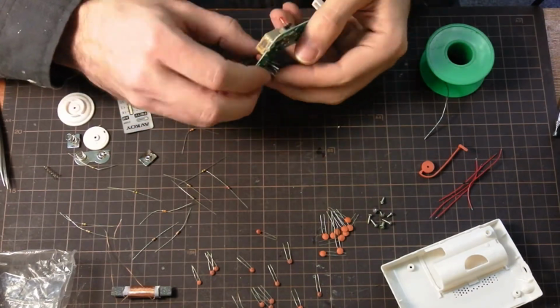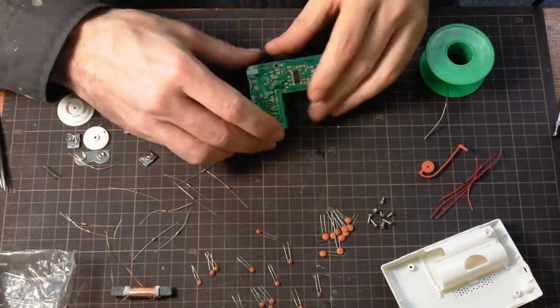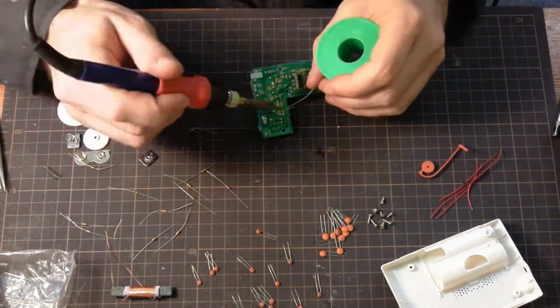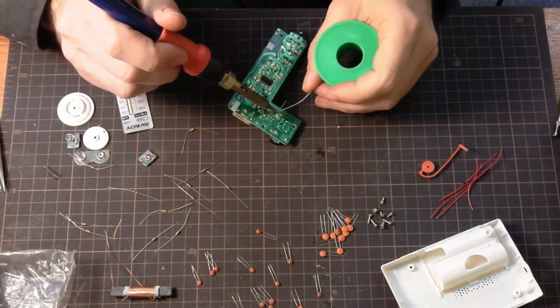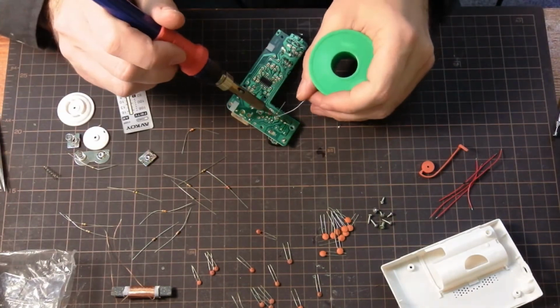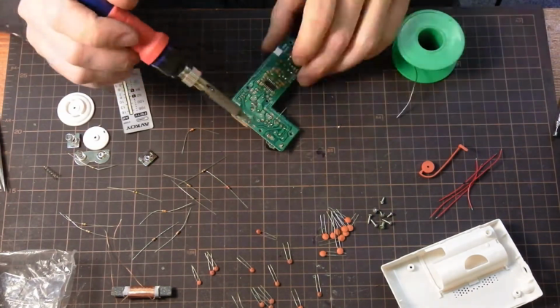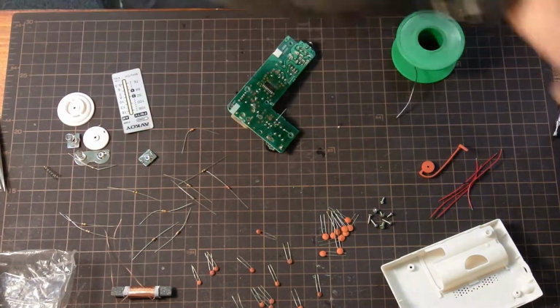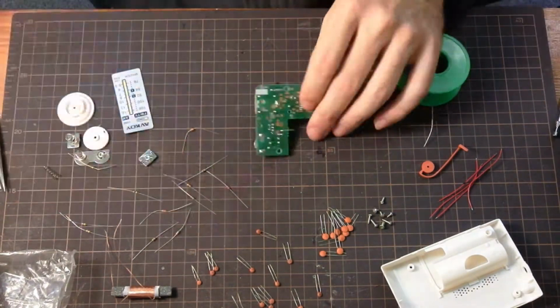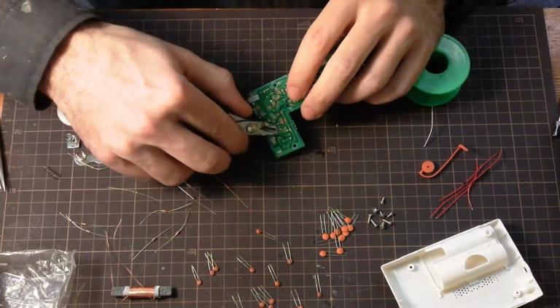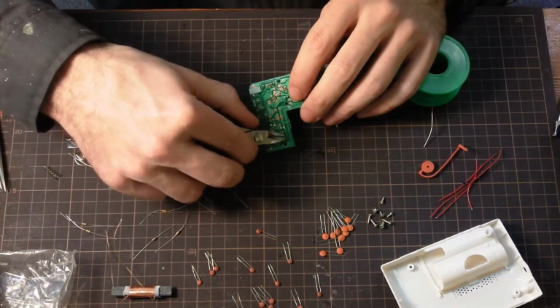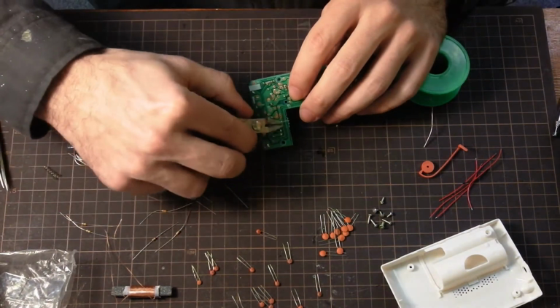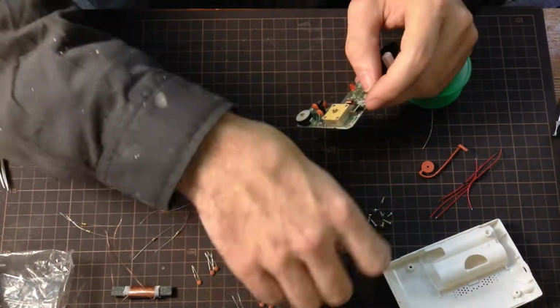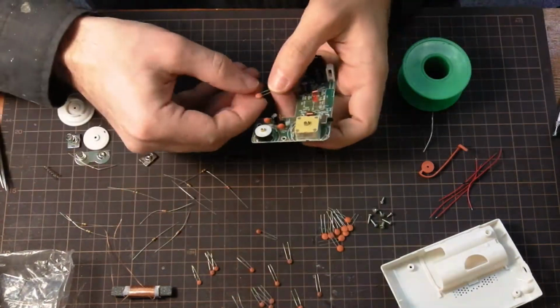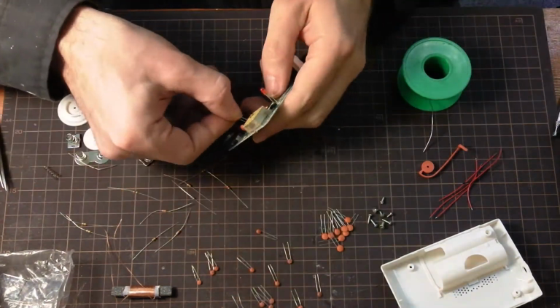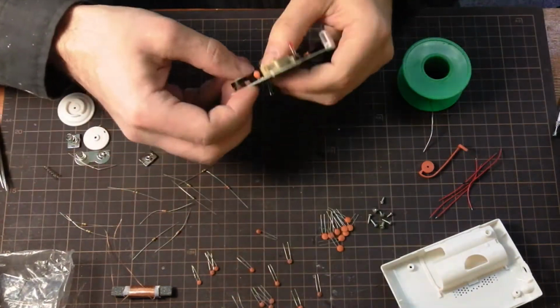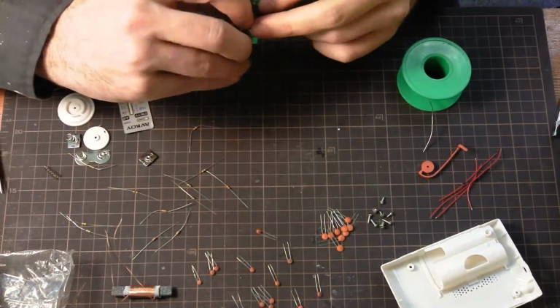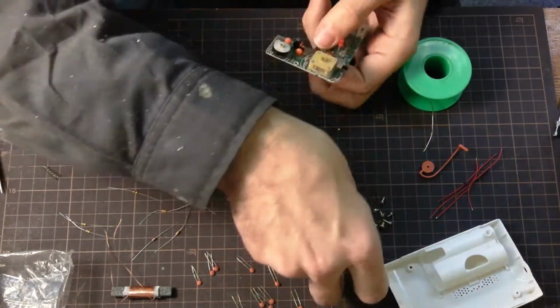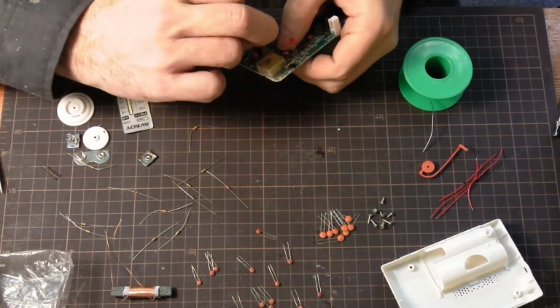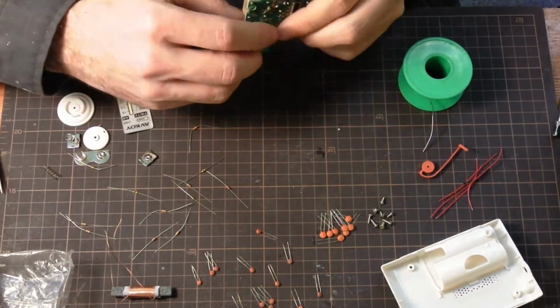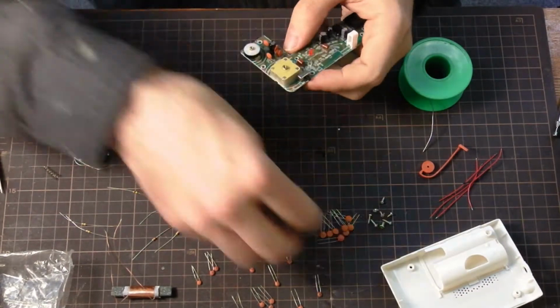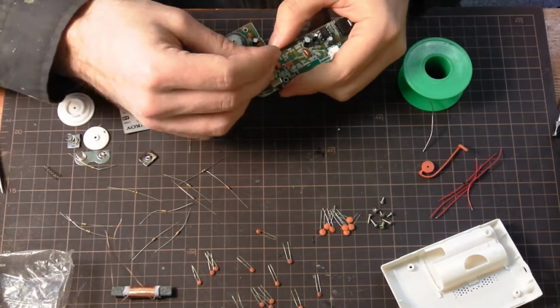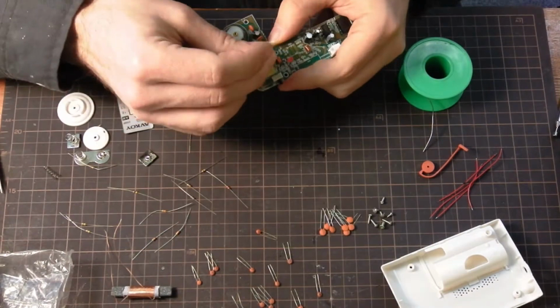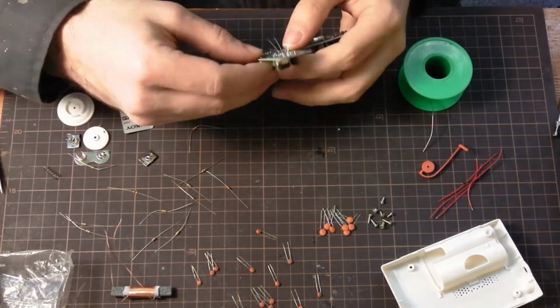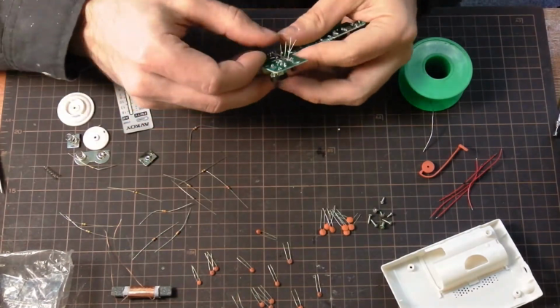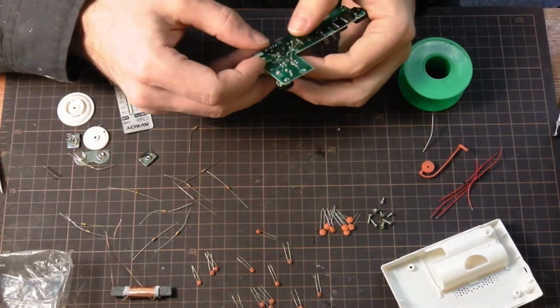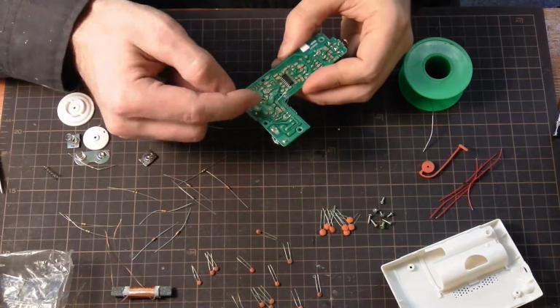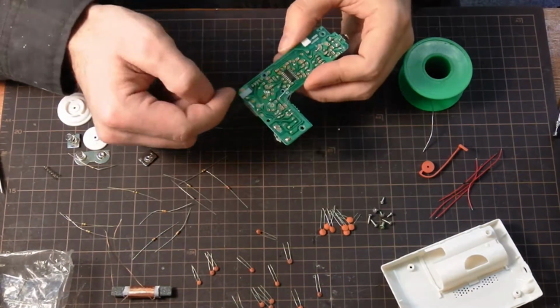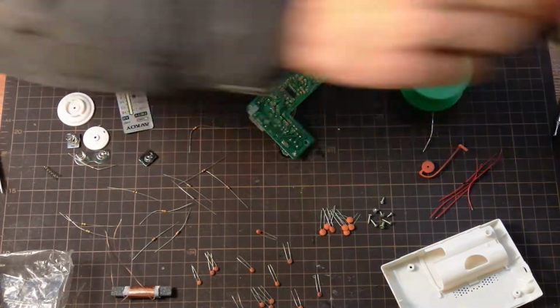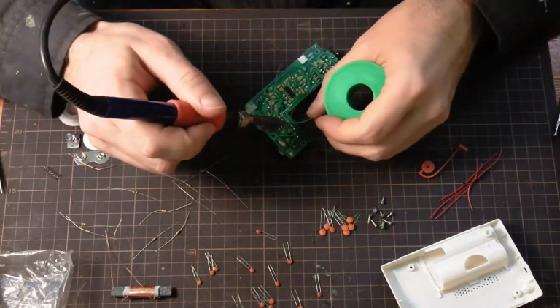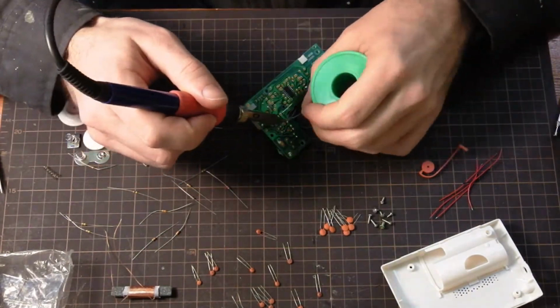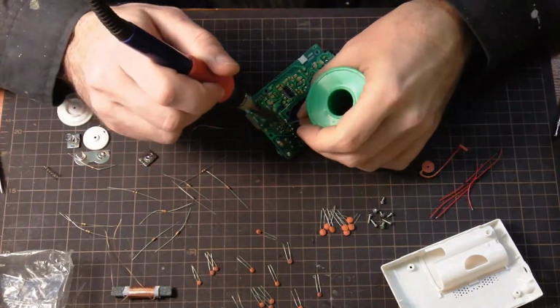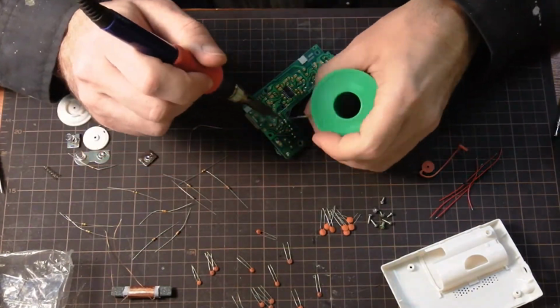Now I'm attaching the capacitors. I went for the 104s first just because they are the most plentiful, to kind of get them all out of the way.